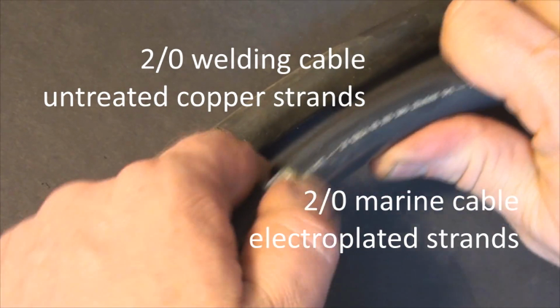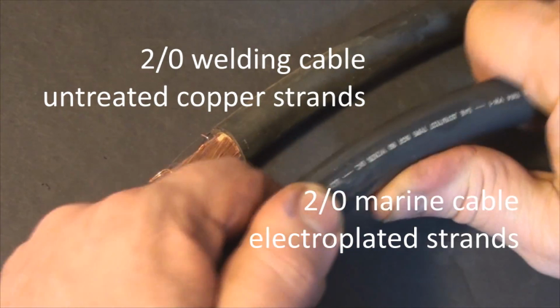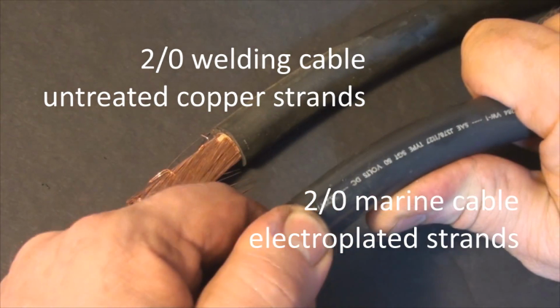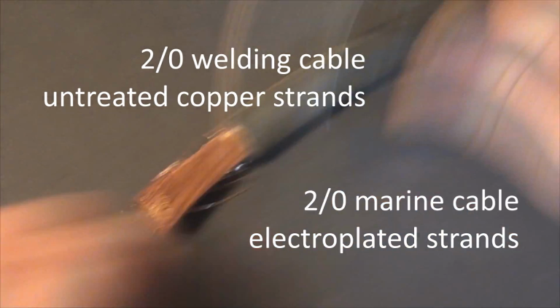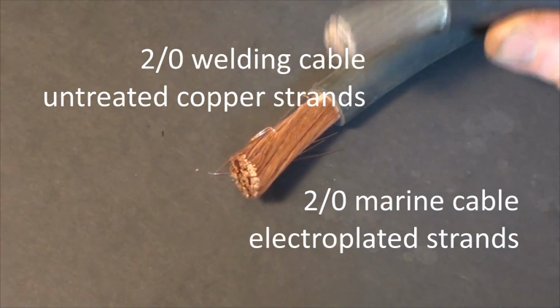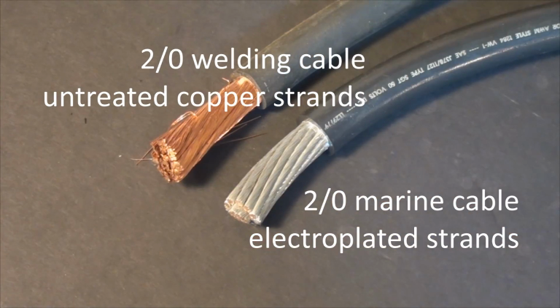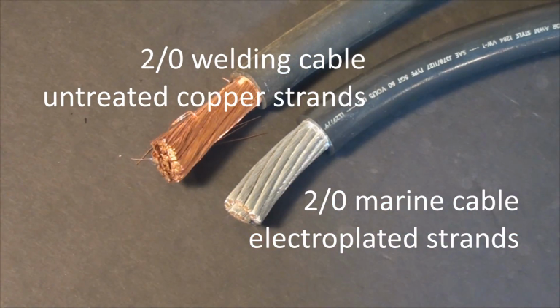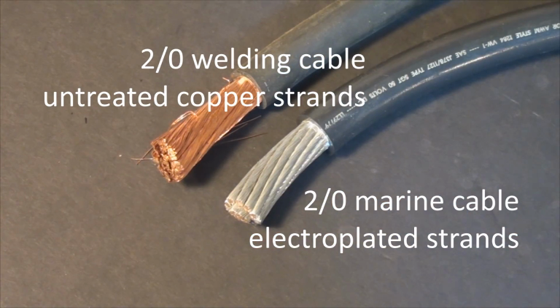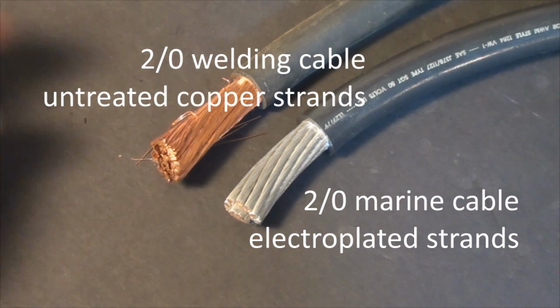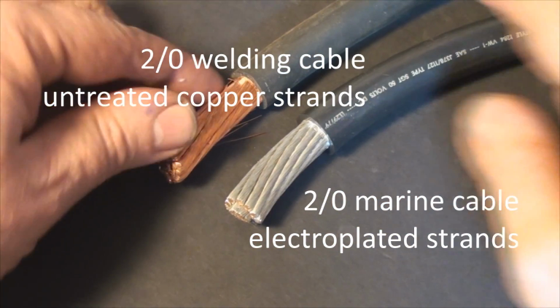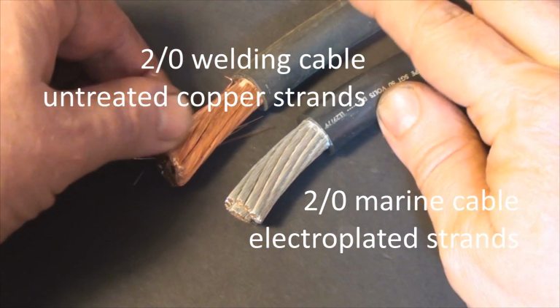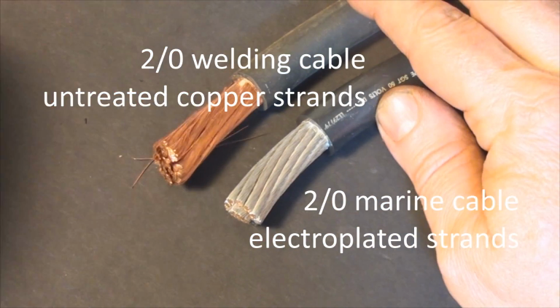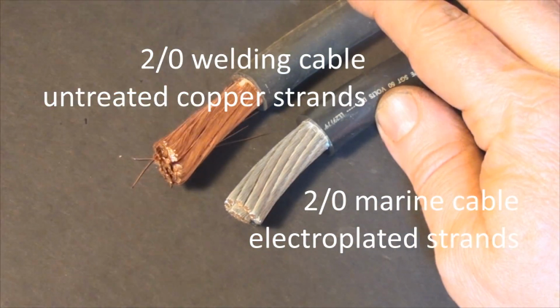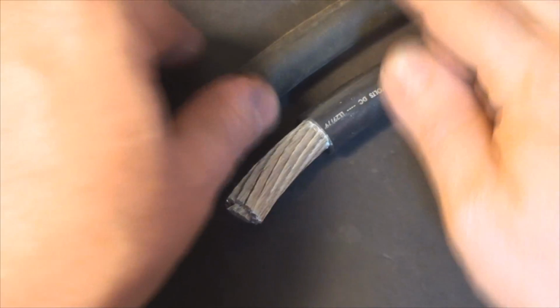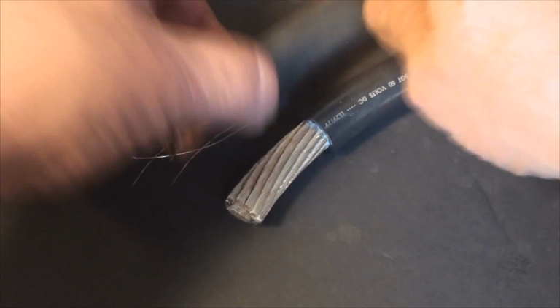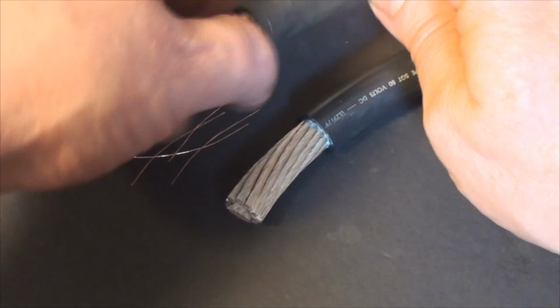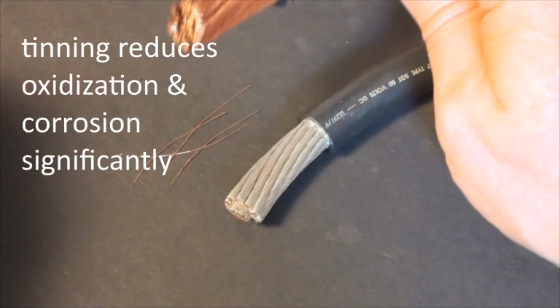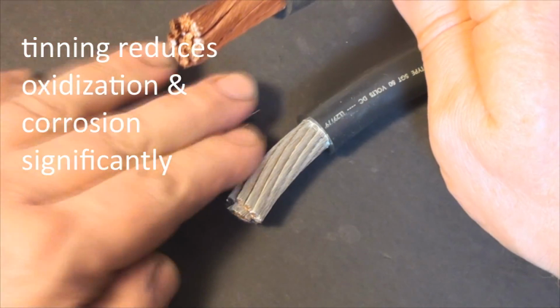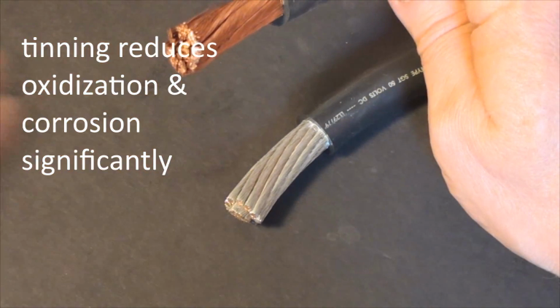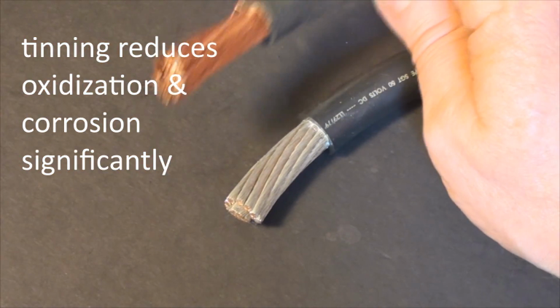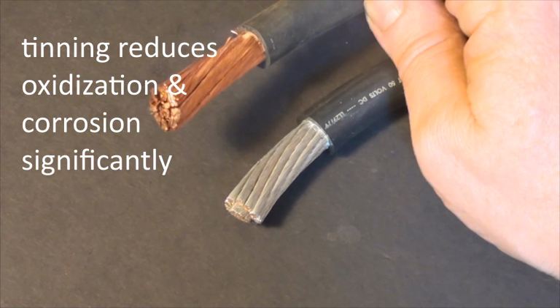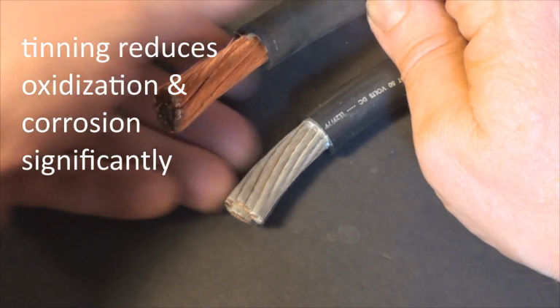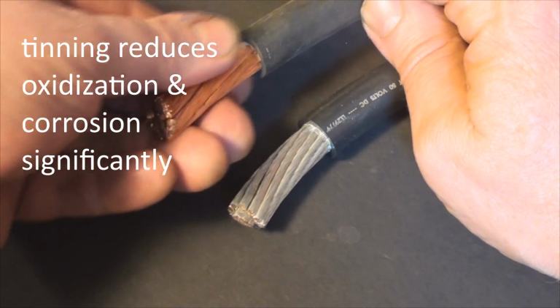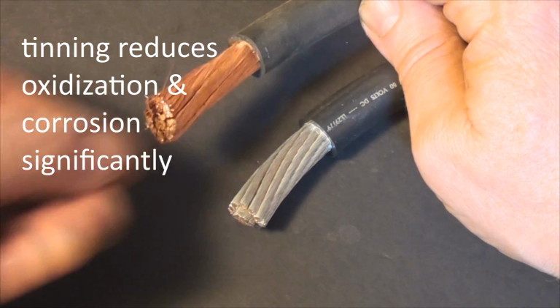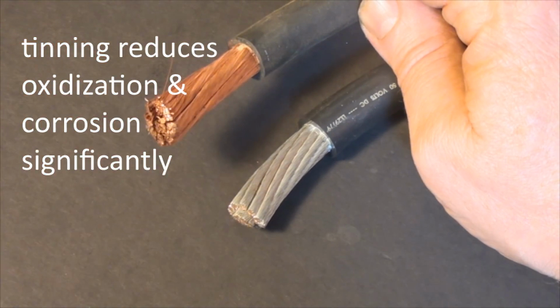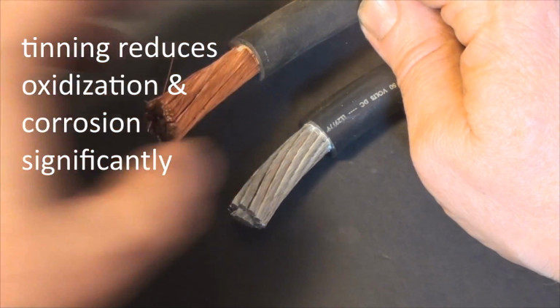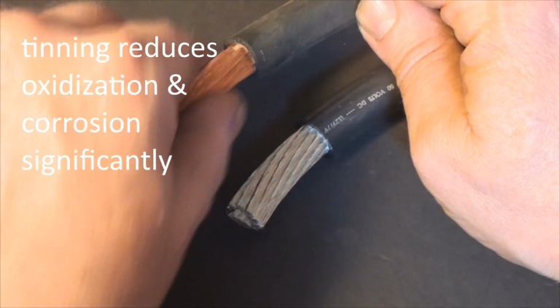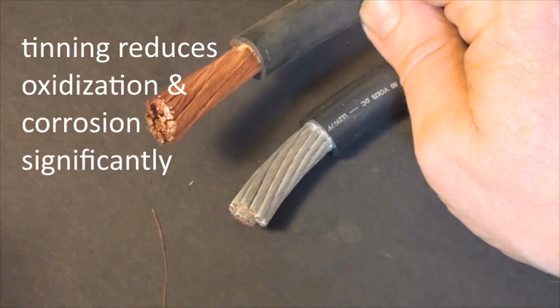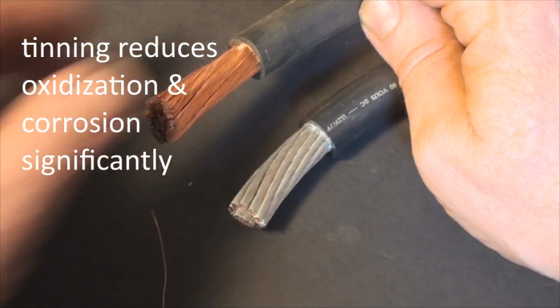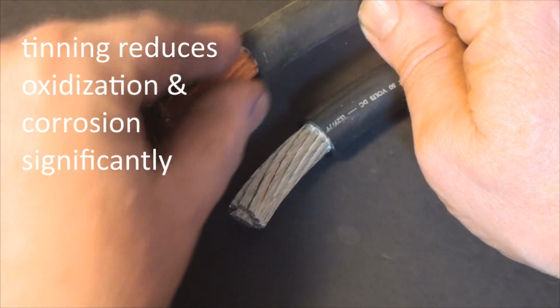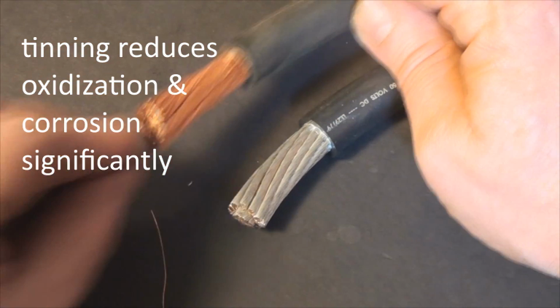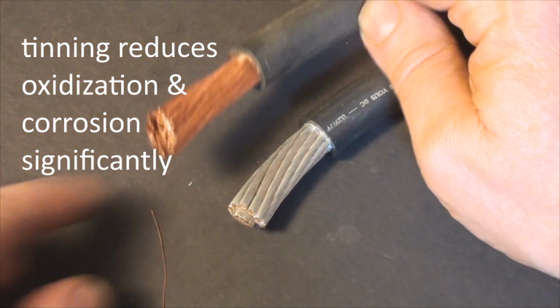Tinned bolt cable can last up to ten times longer than ordinary welding cable. It's normal to cut through a few strands of wire — just pluck them out before you add the flux paste.